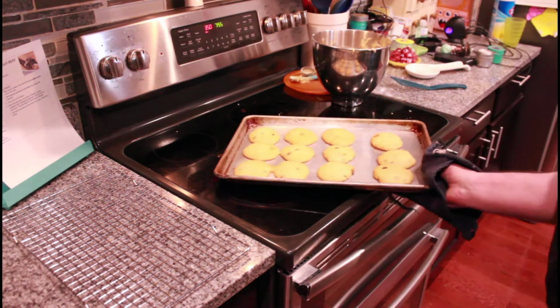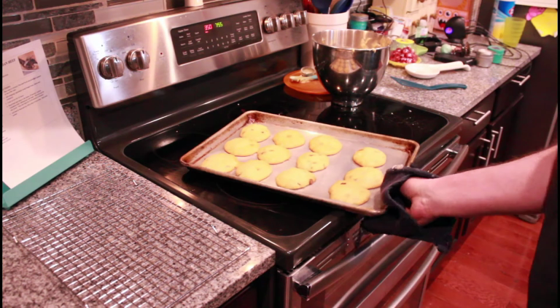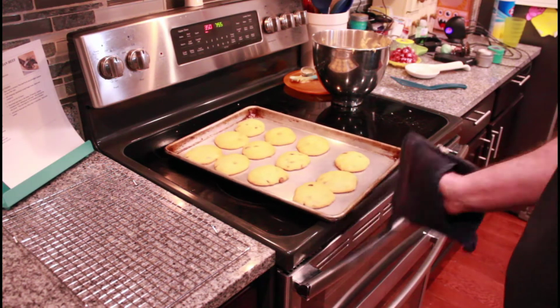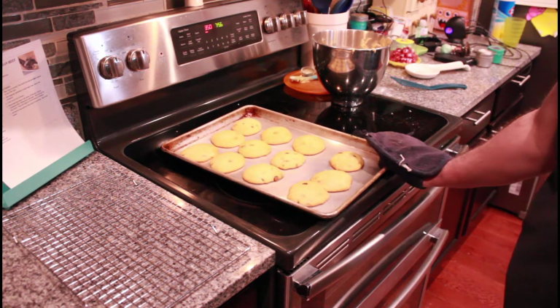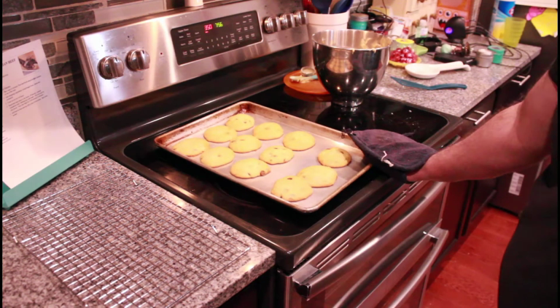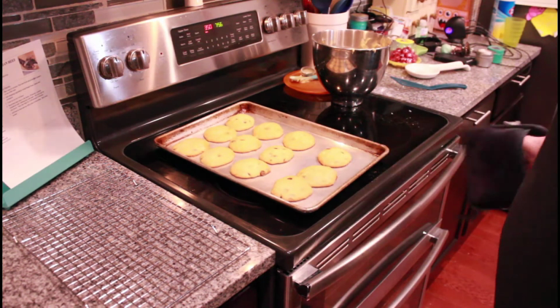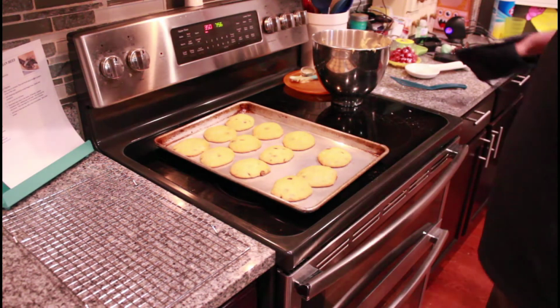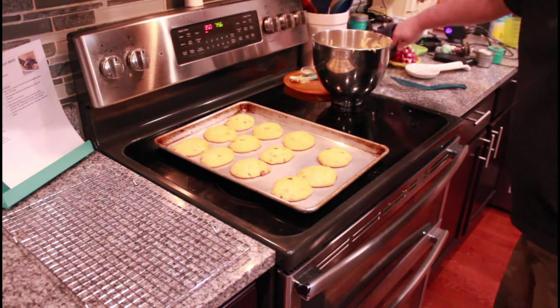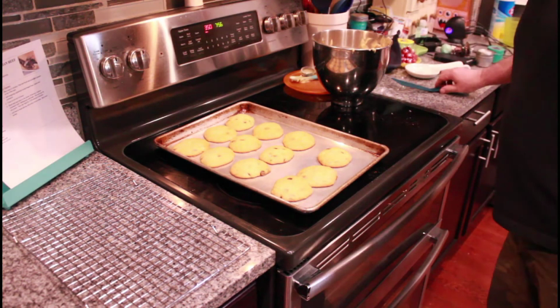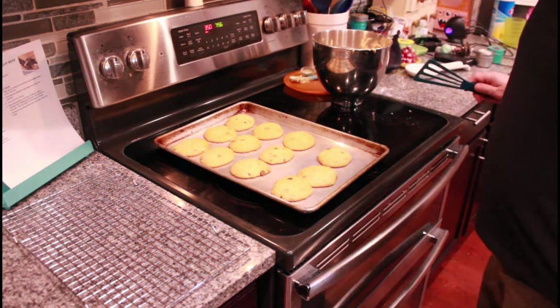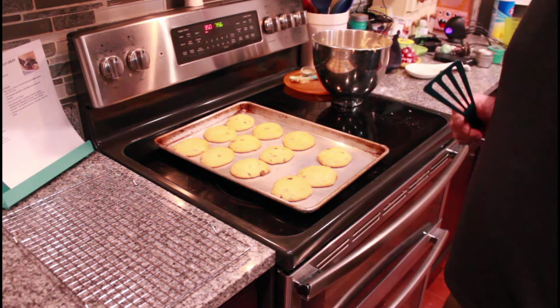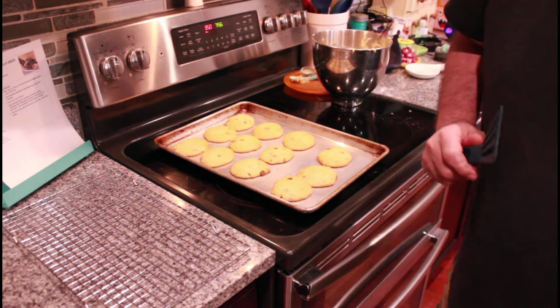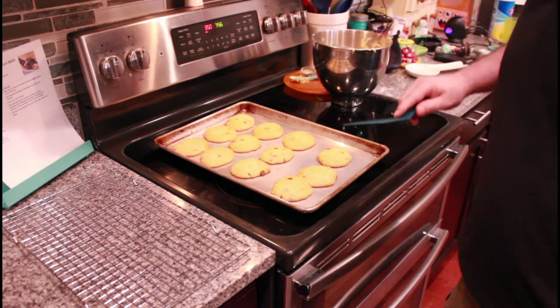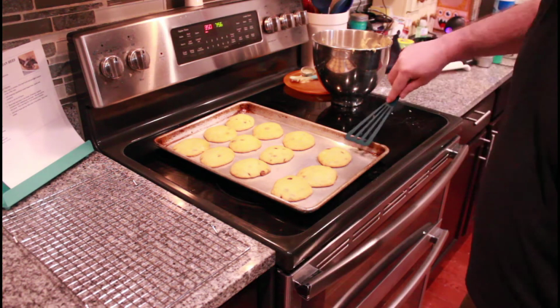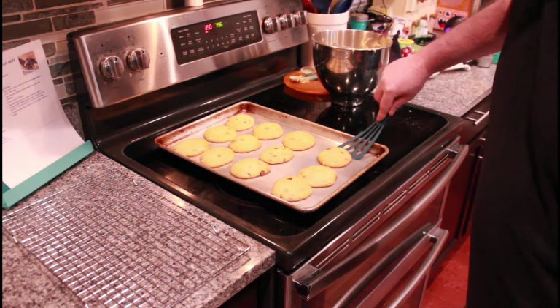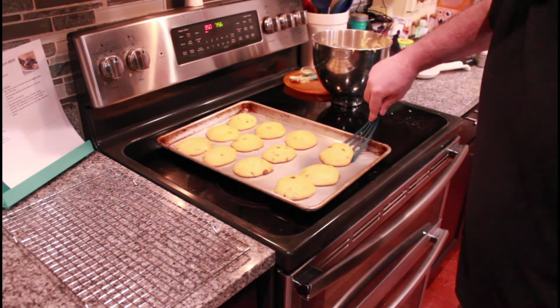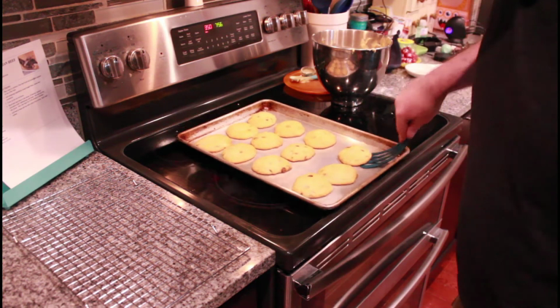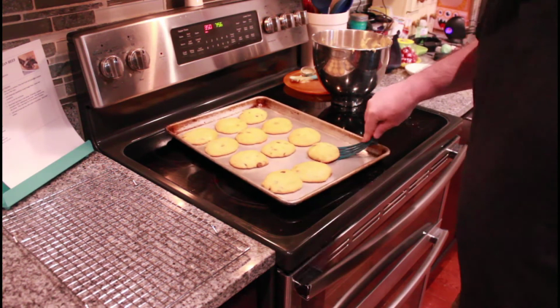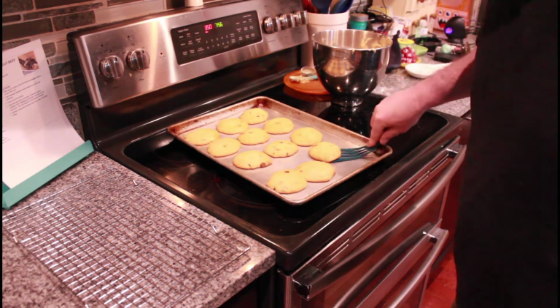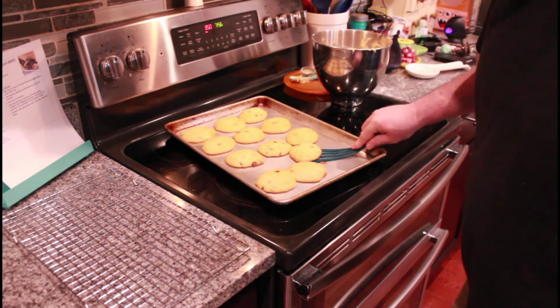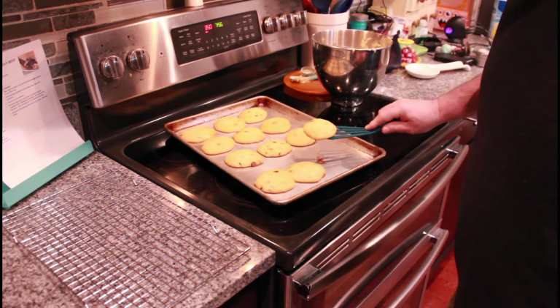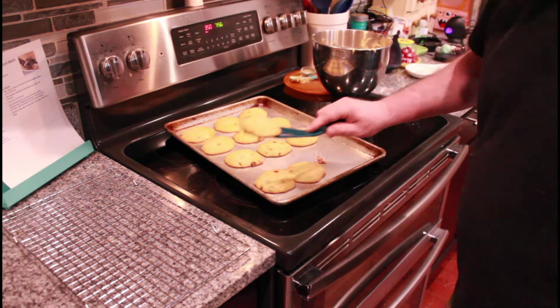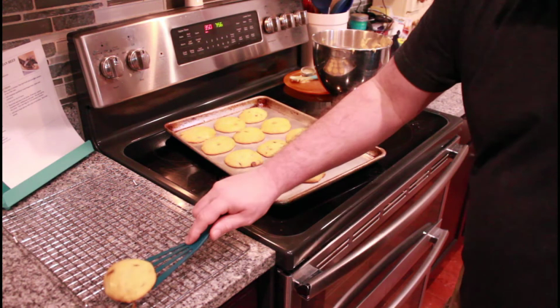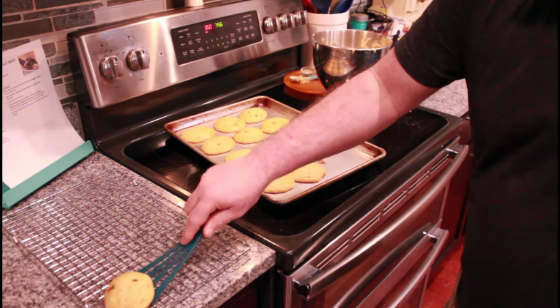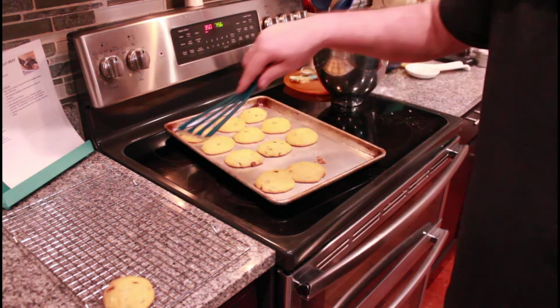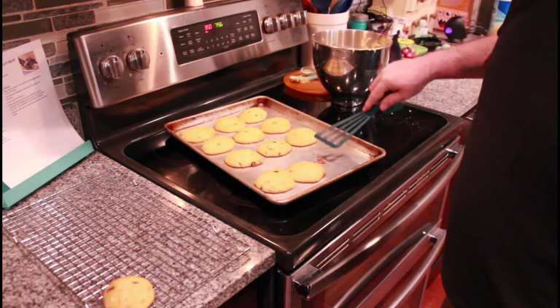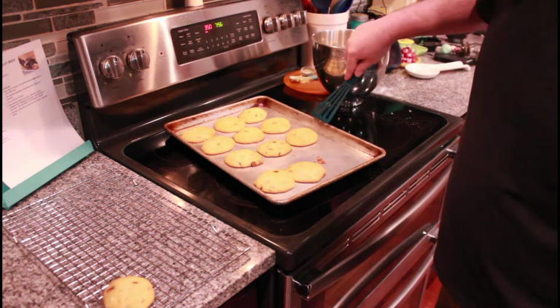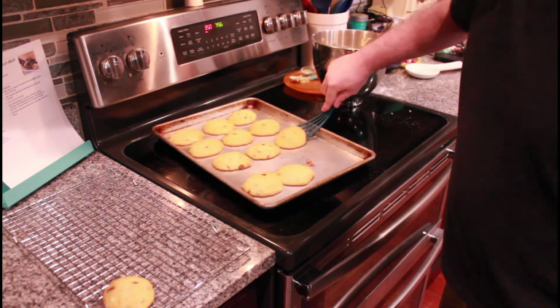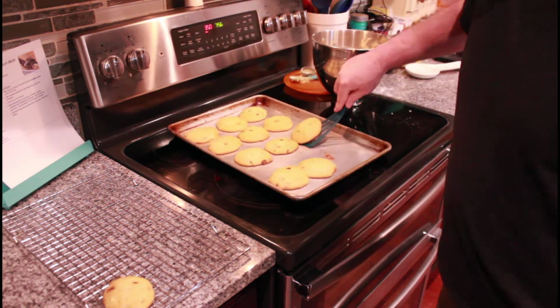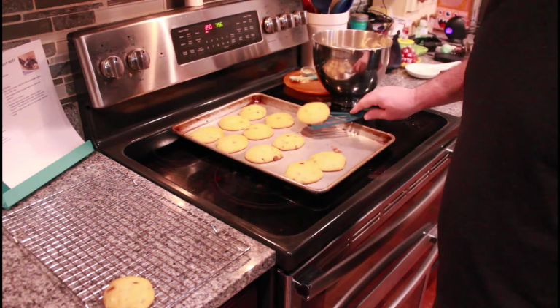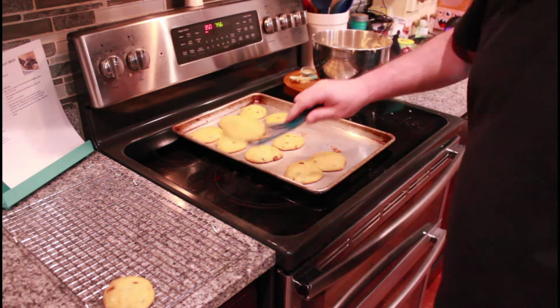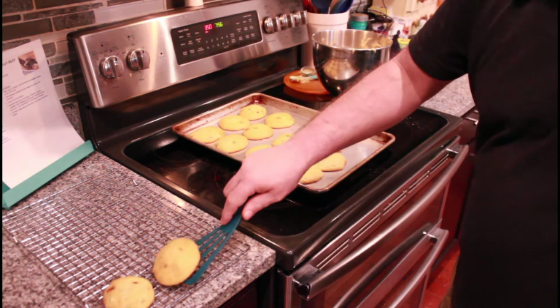They're nice and done, just a little bit brown on the edges. They smell amazing. So I'm going to take these off and put them on a cooling rack, and then we'll get the next batch in.